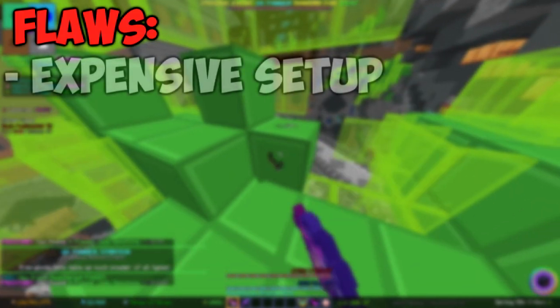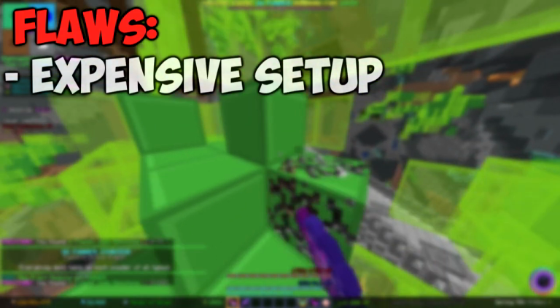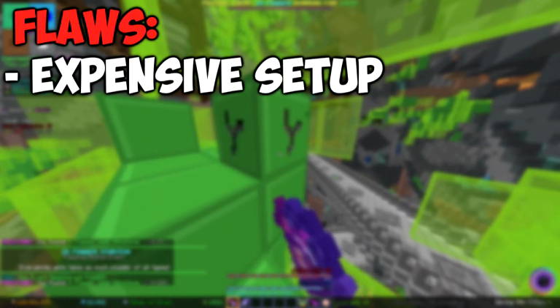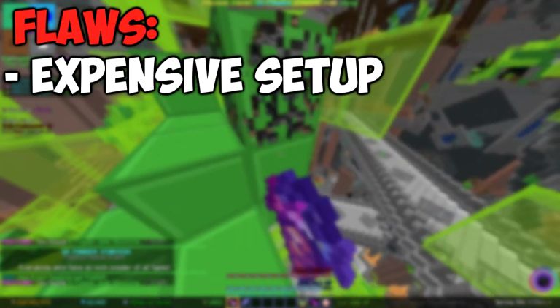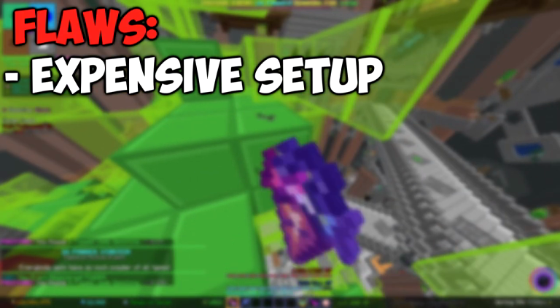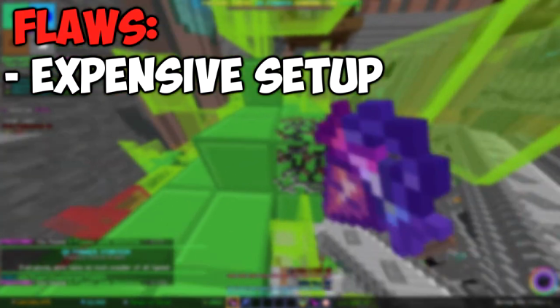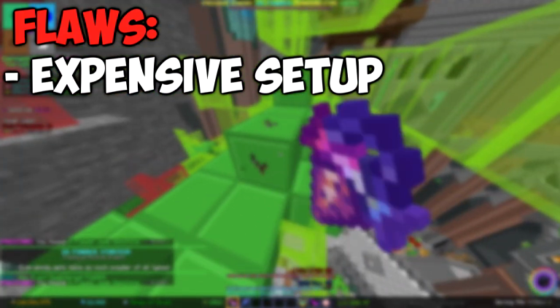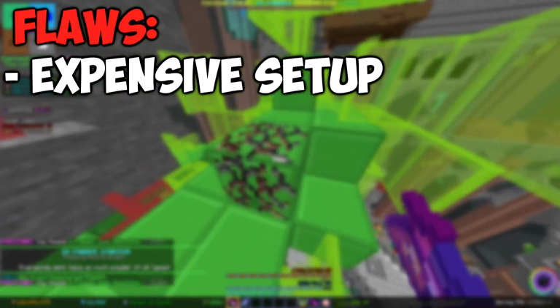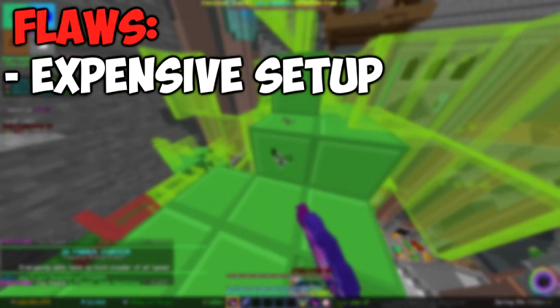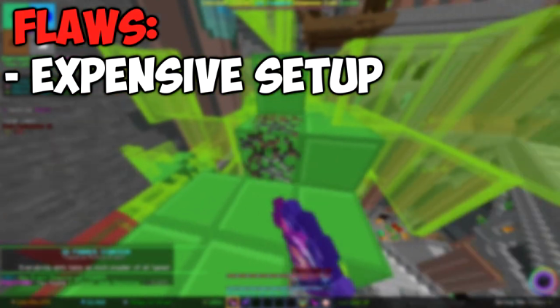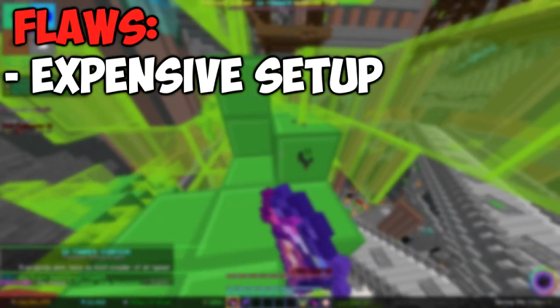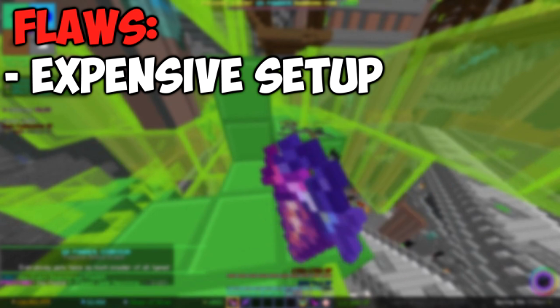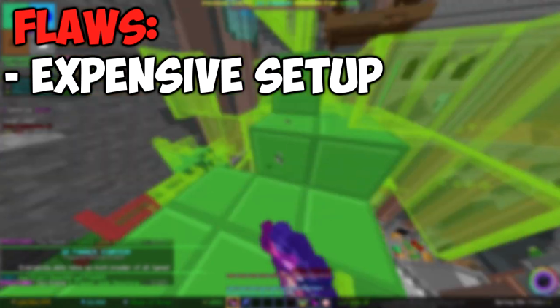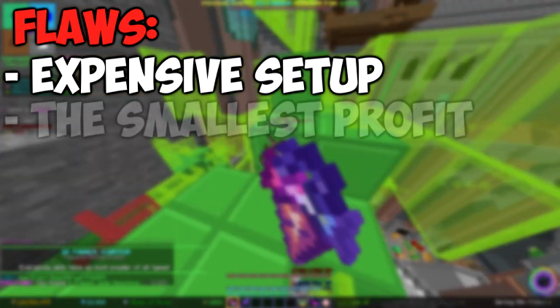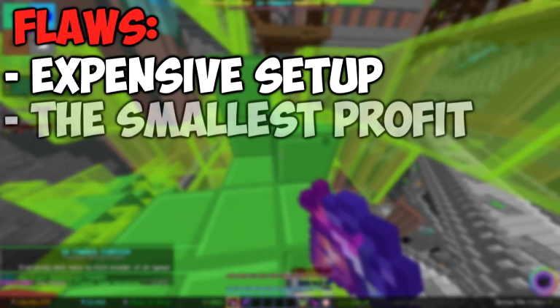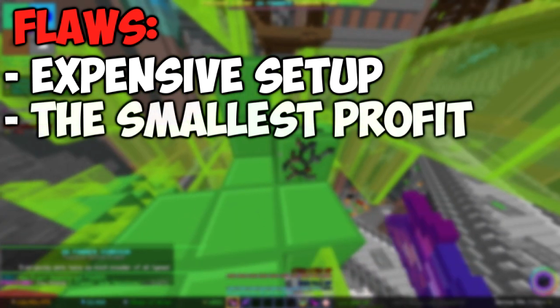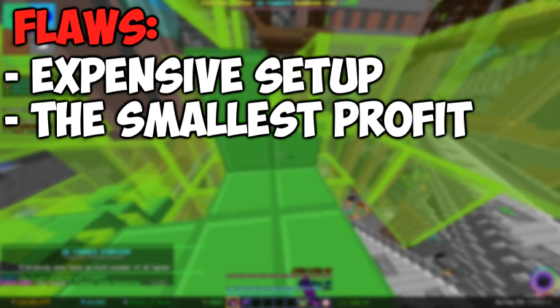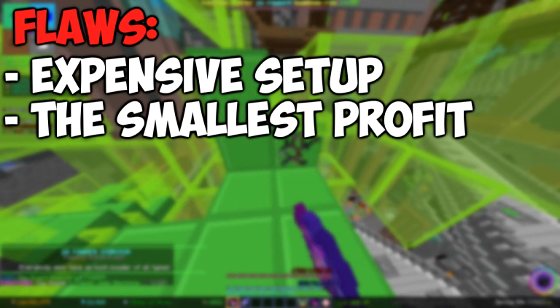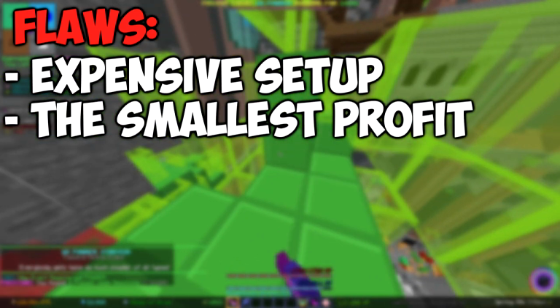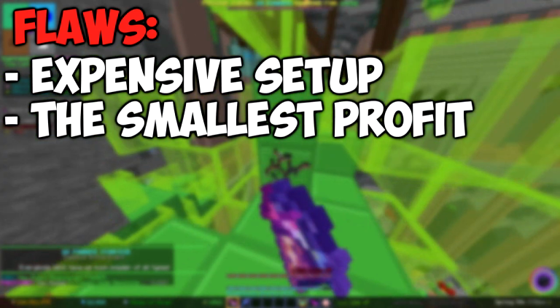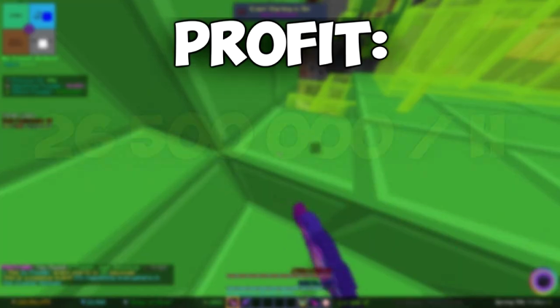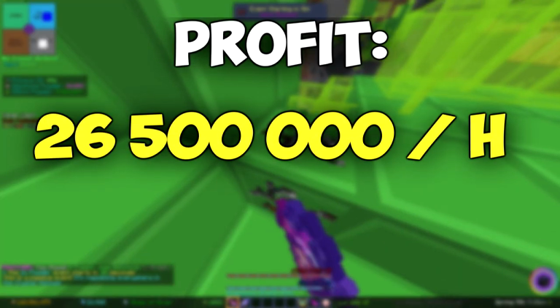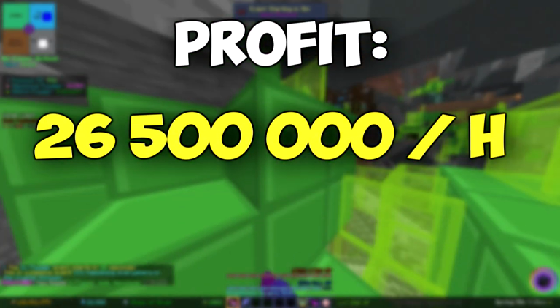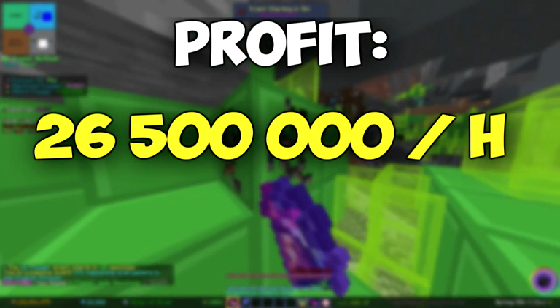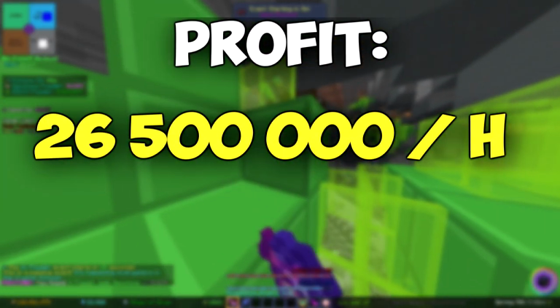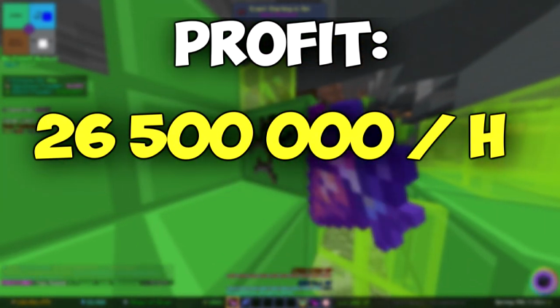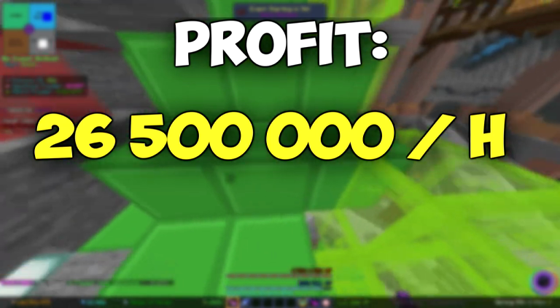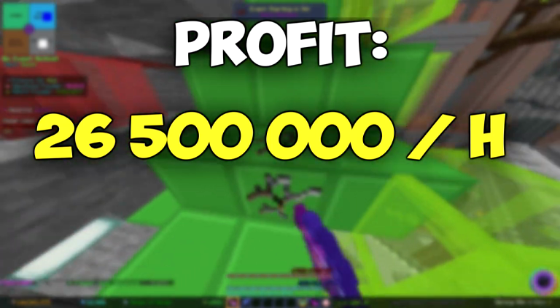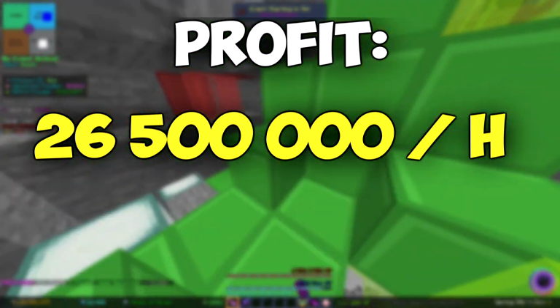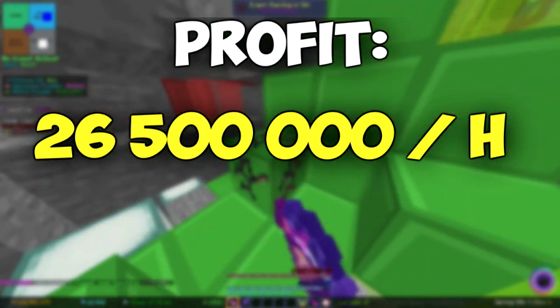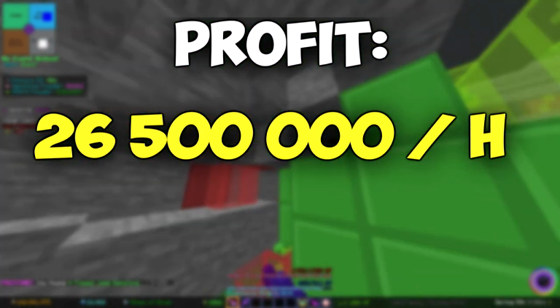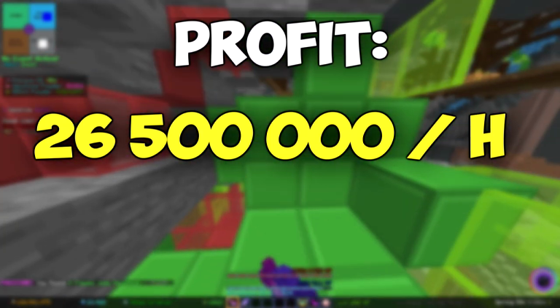Skata, which is the best pet for this method, is the most expensive mining pet. This method makes the least amount of money, which is 26.5 million coins from one hour of mining.